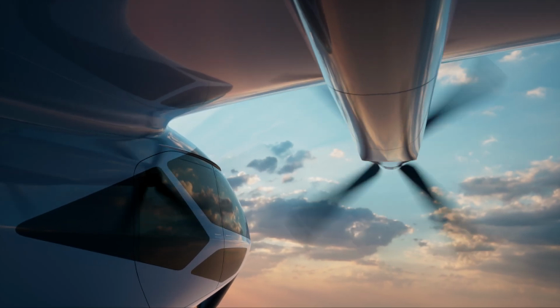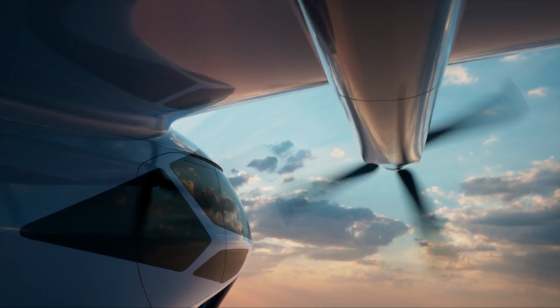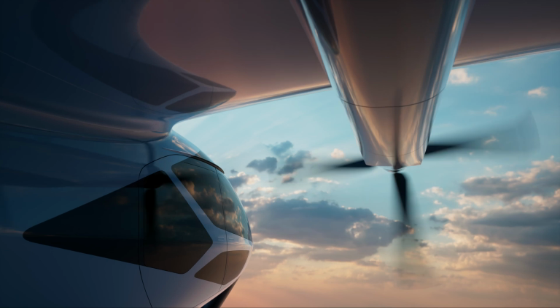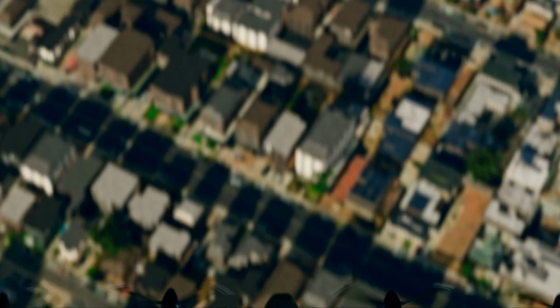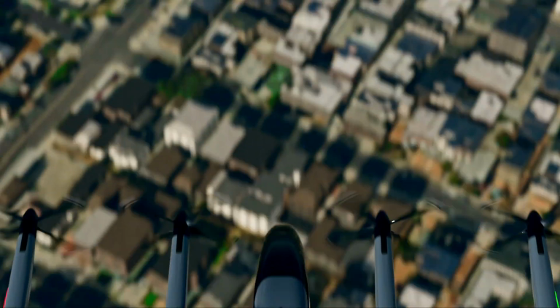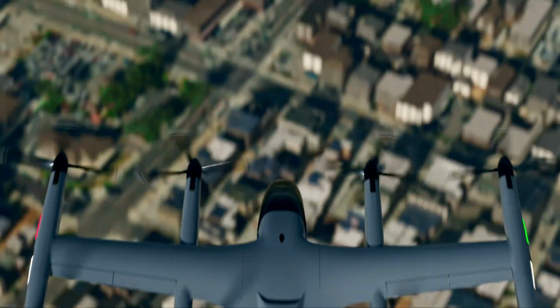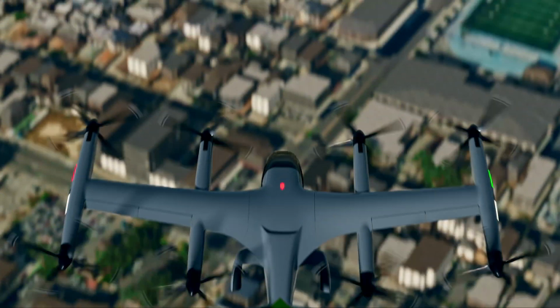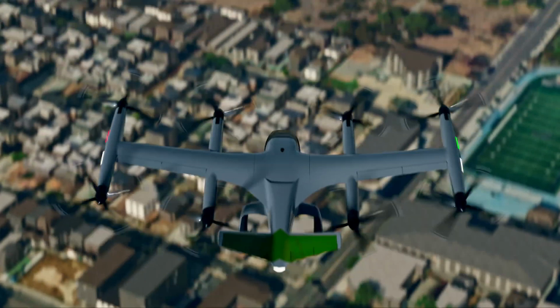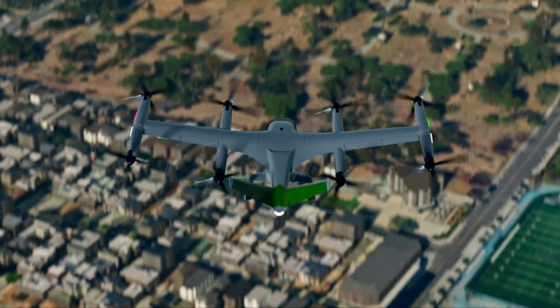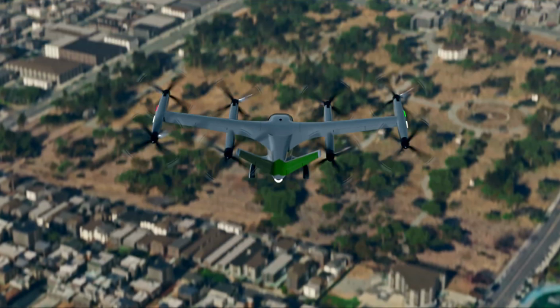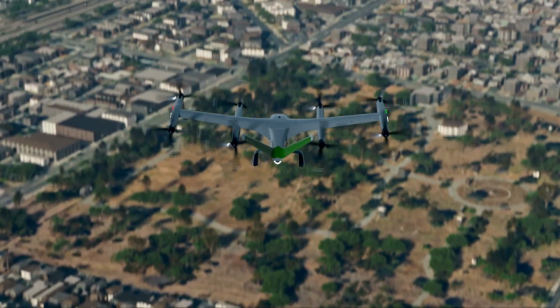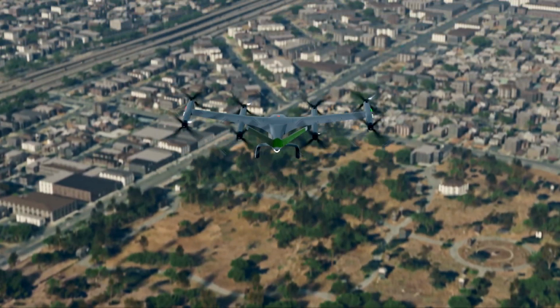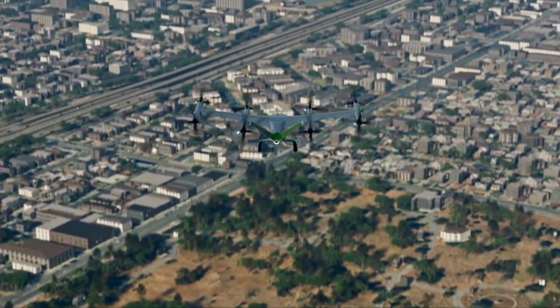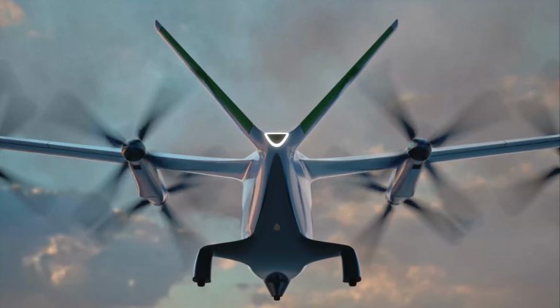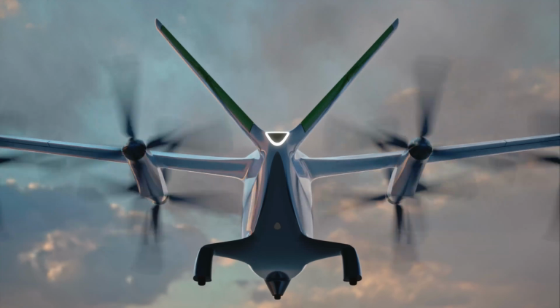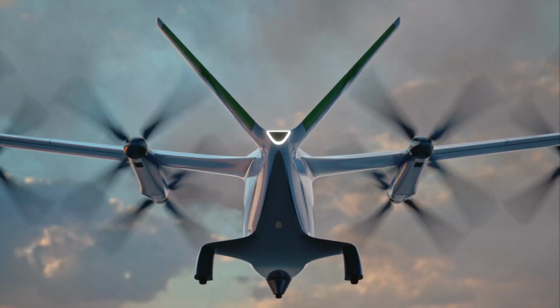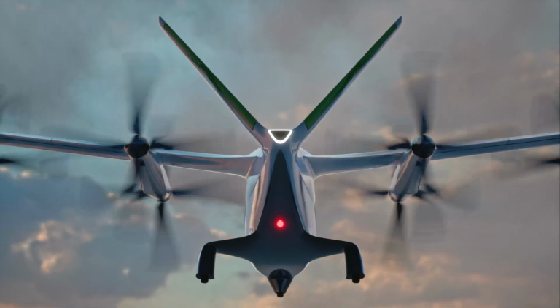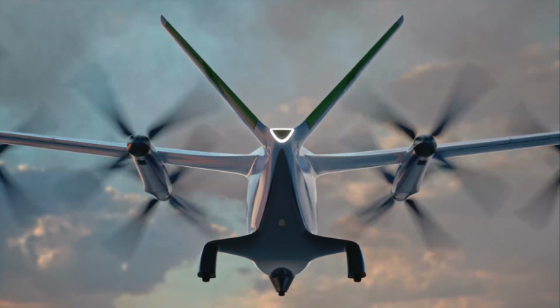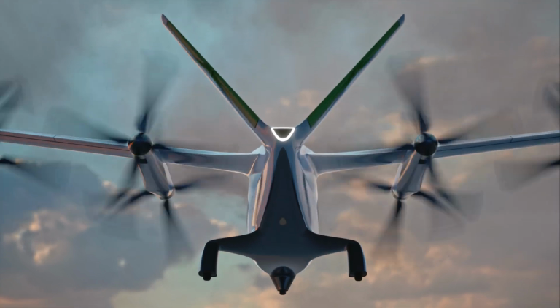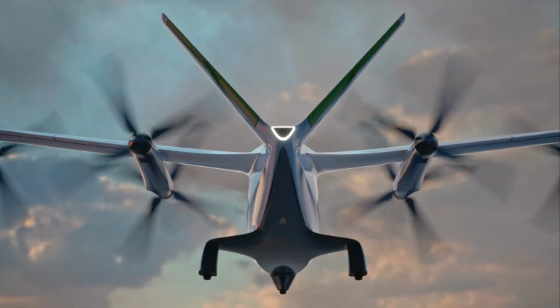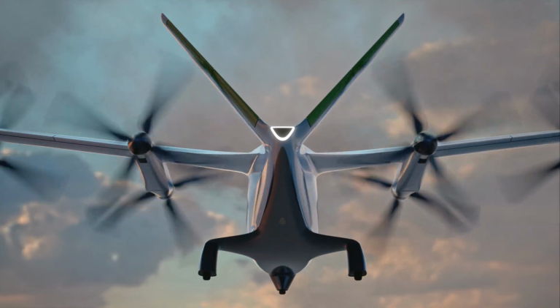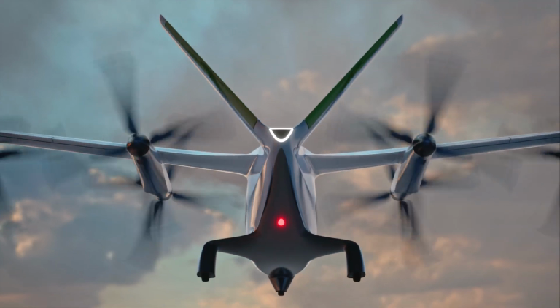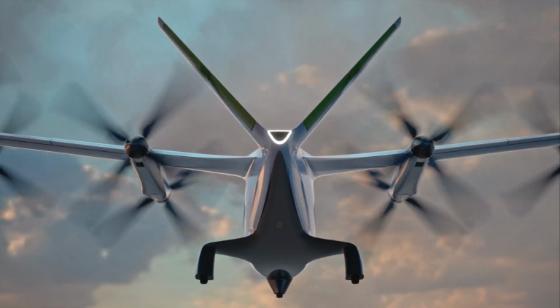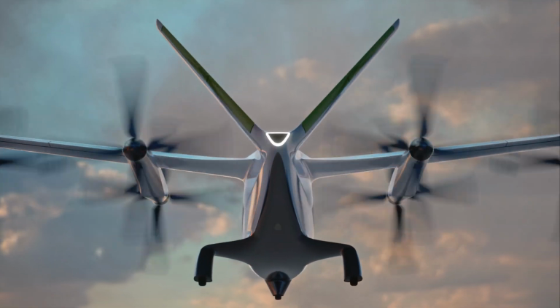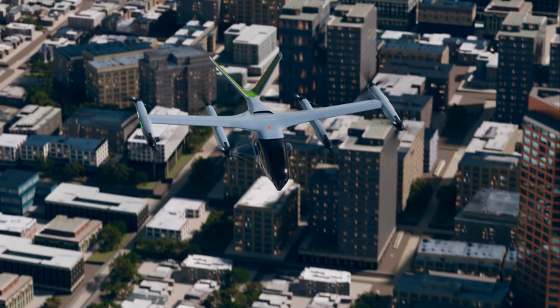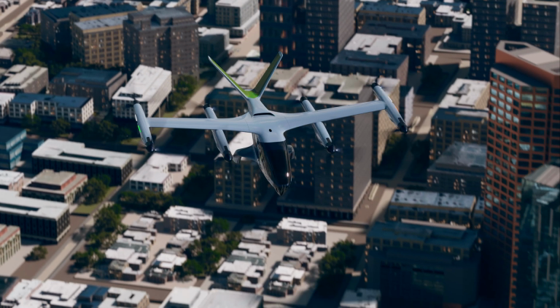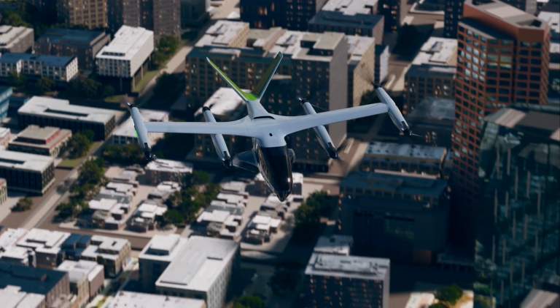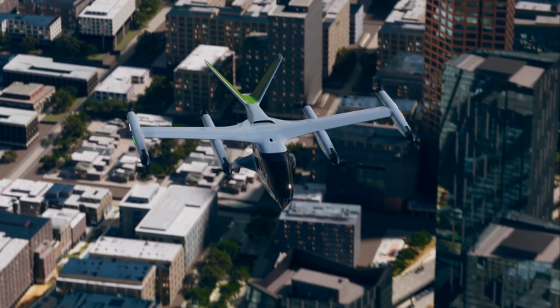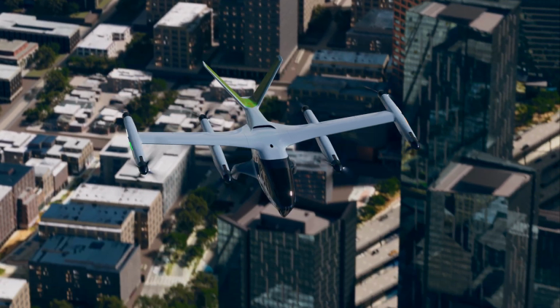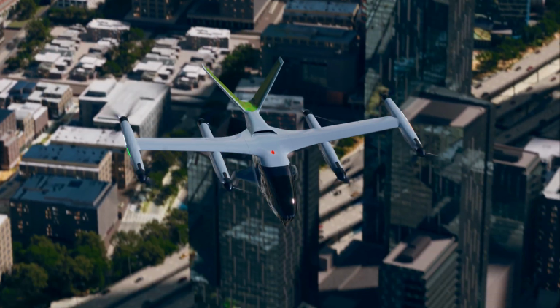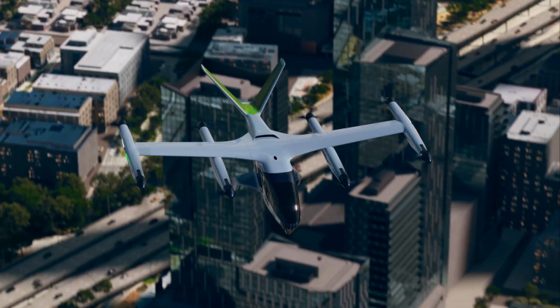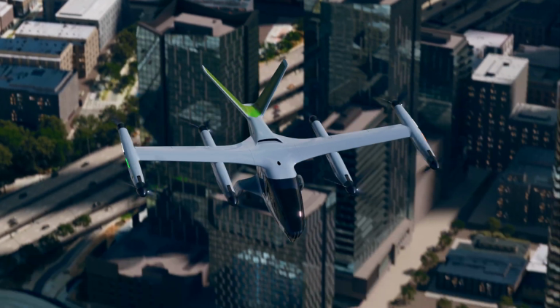From the ground and in the cabin, the noise level will be similar to the hum of chatter you hear in a restaurant. Along with other remarkable advancements made by Supernal engineers, the V-style tail and eight tilting rotors reduce complexity and weight.